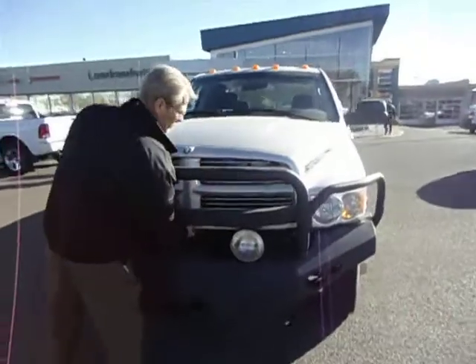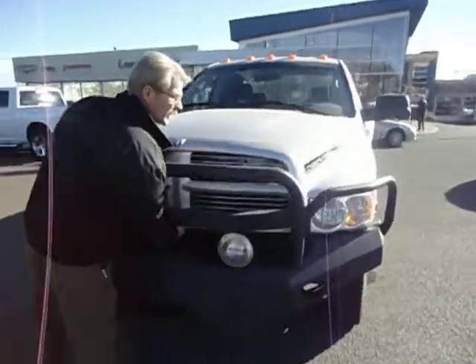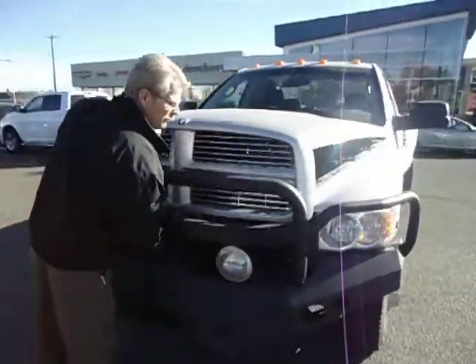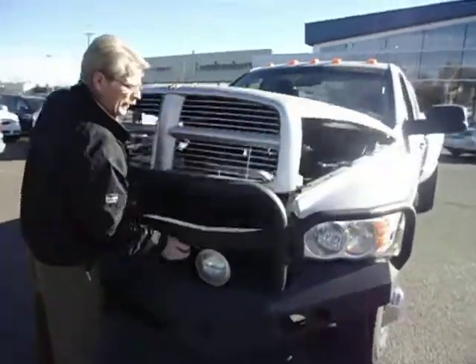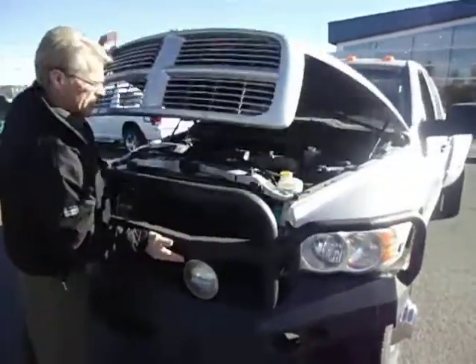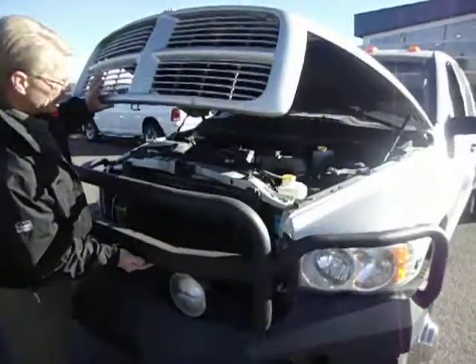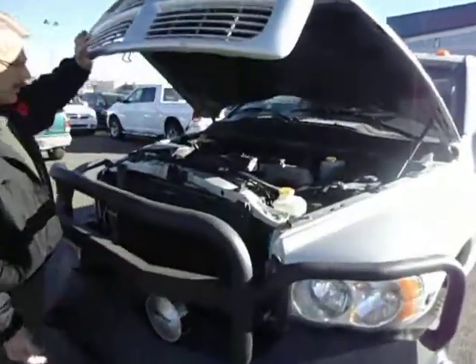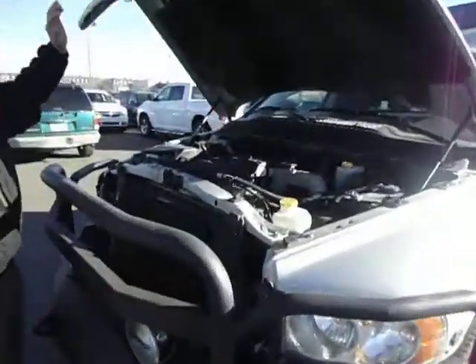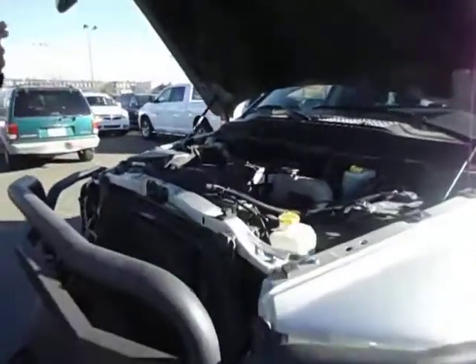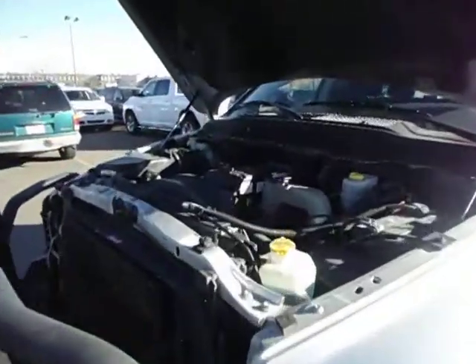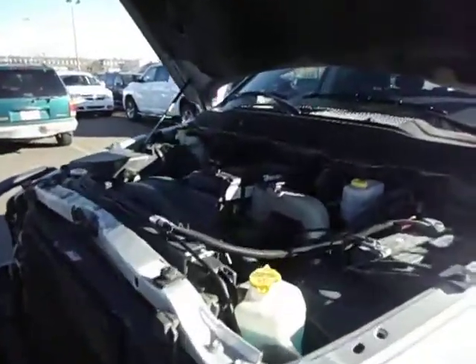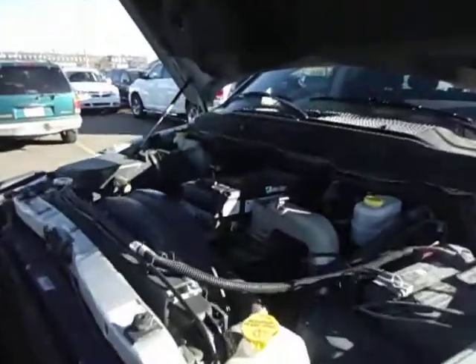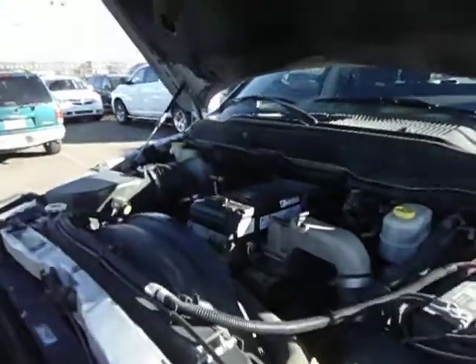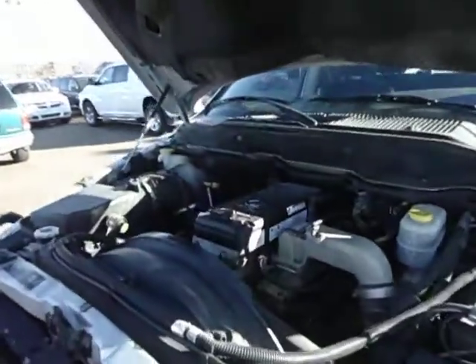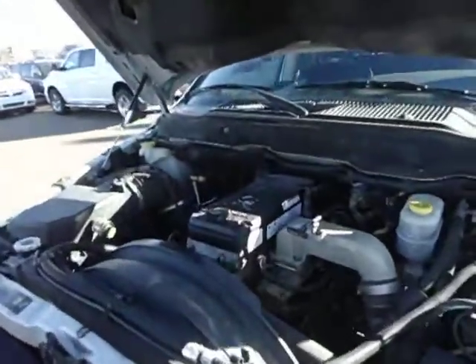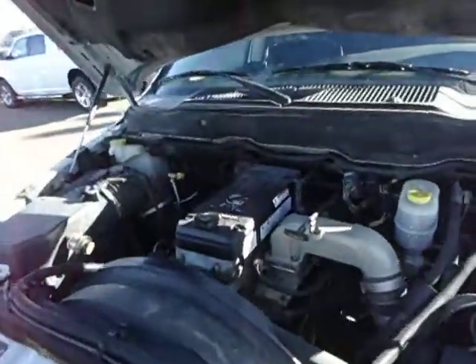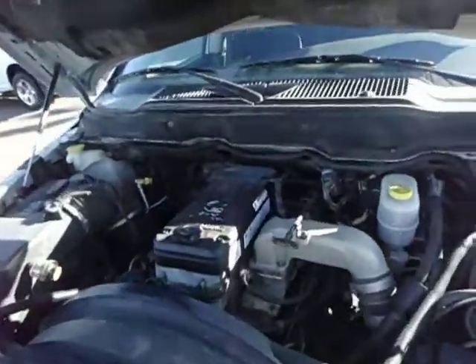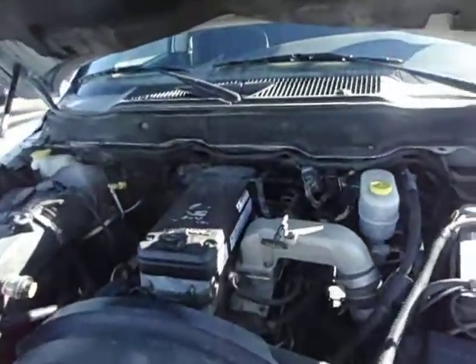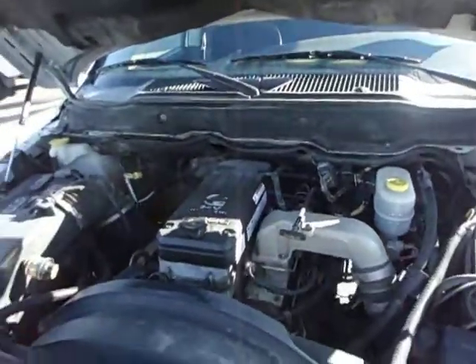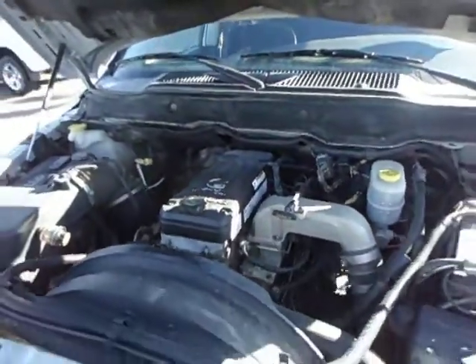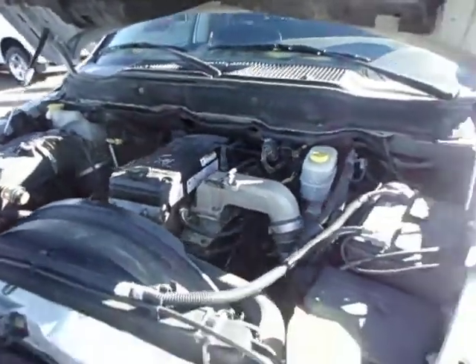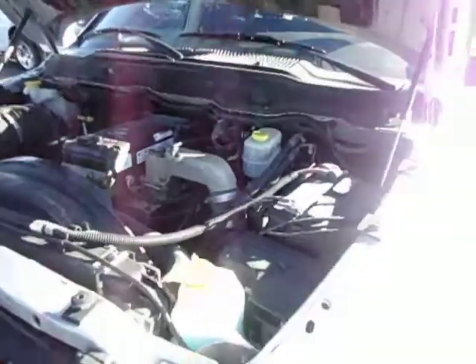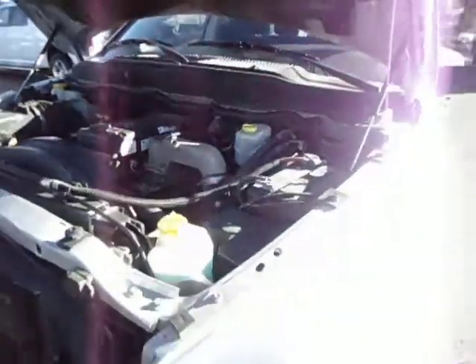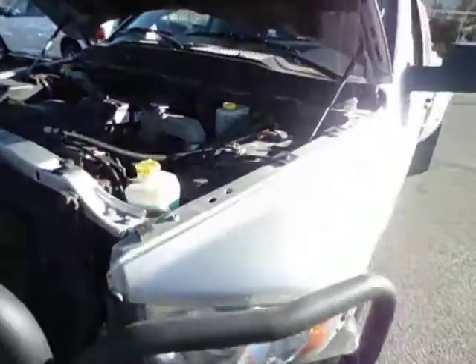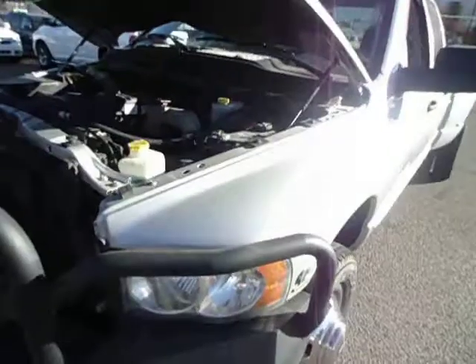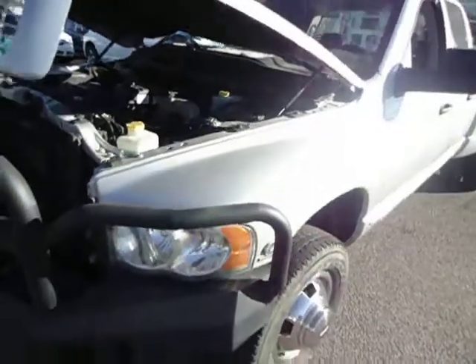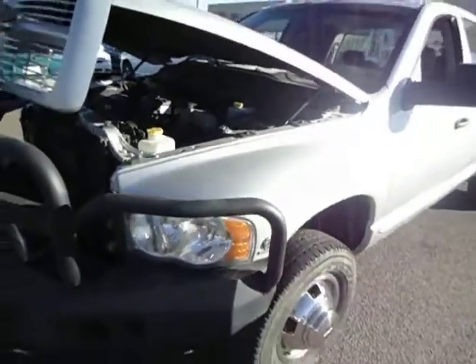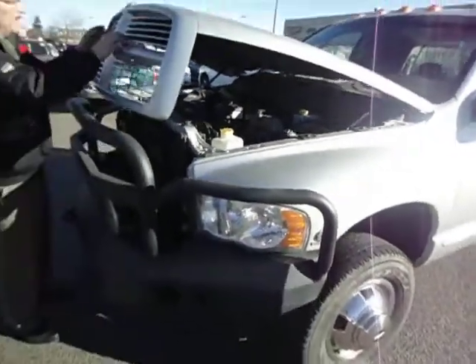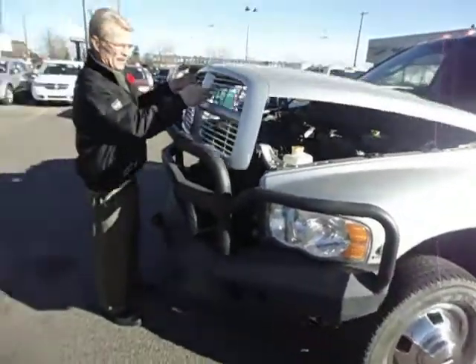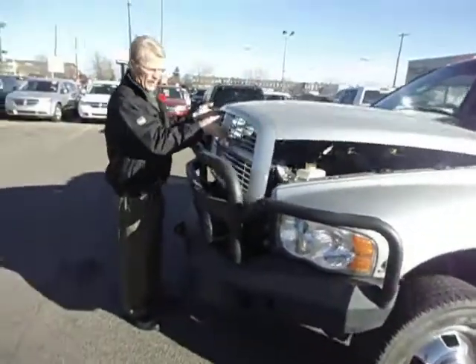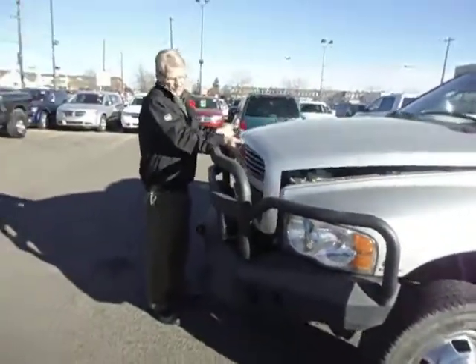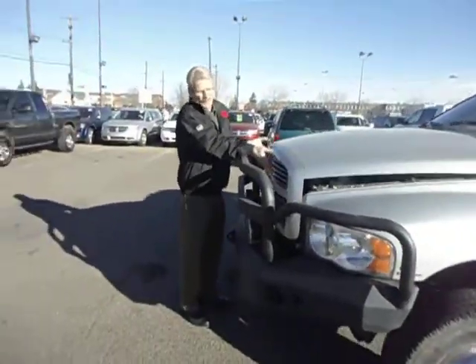I'll just show you the engine — the power plant here, still looking pretty darn good. It's all there, it's just getting started. Nice looking engine, it's all there. It doesn't say high output on it, but you know what, it's a commercial.